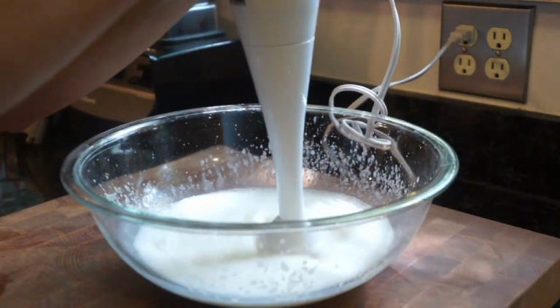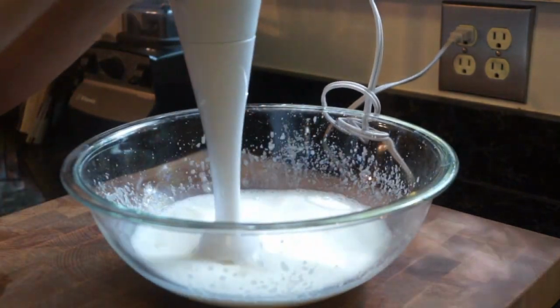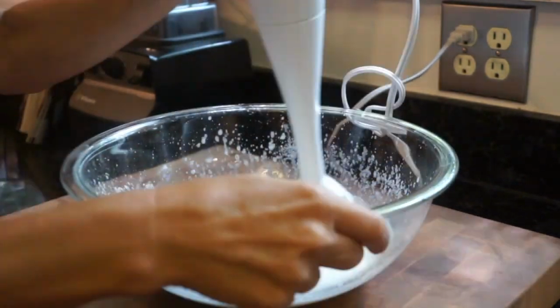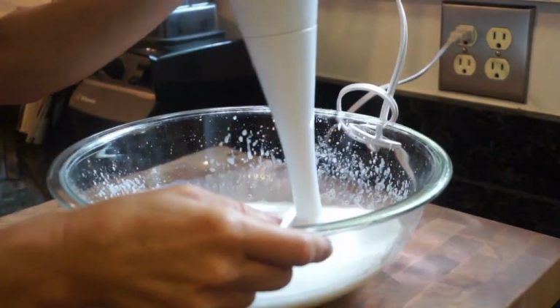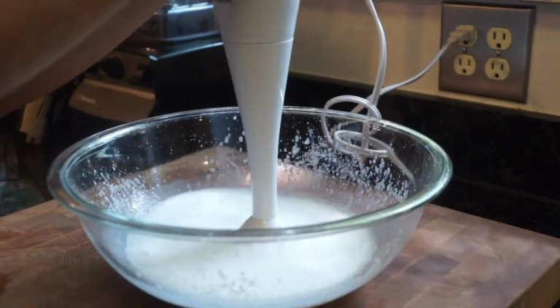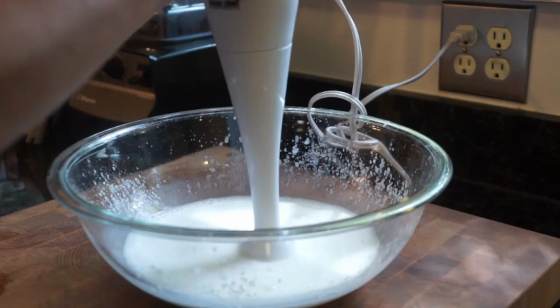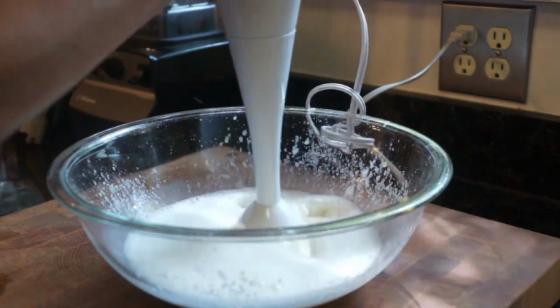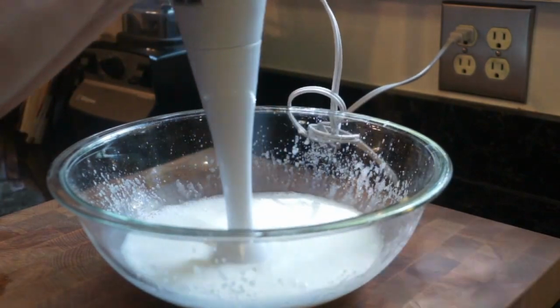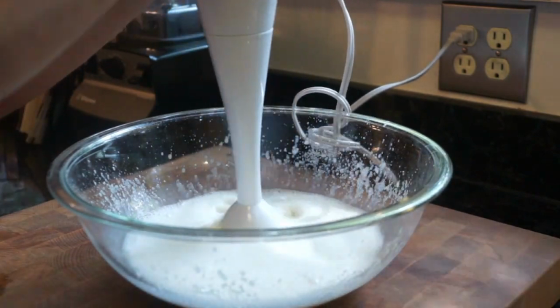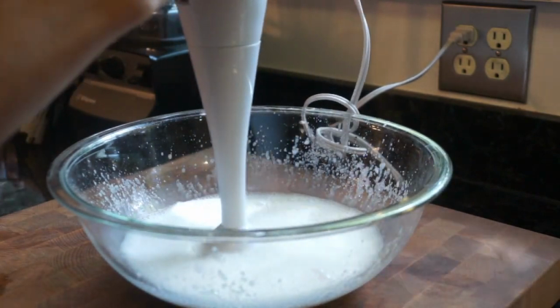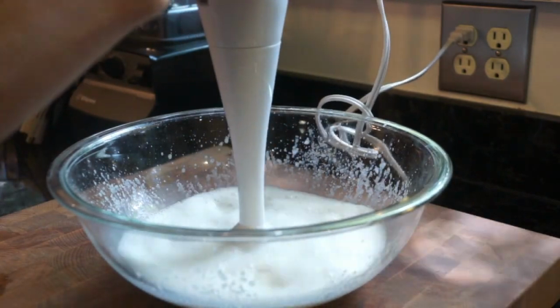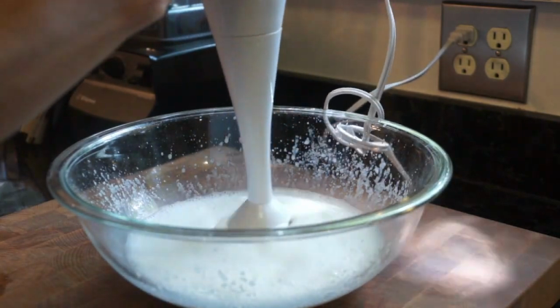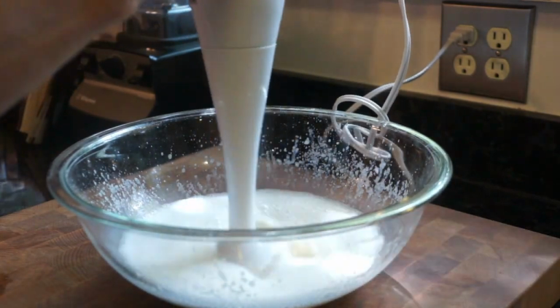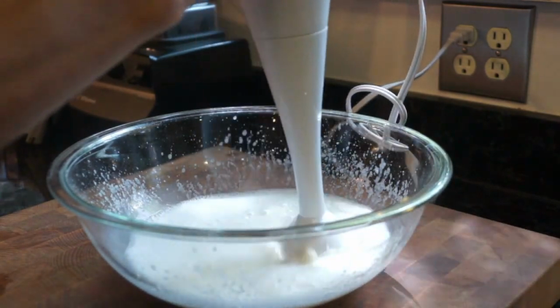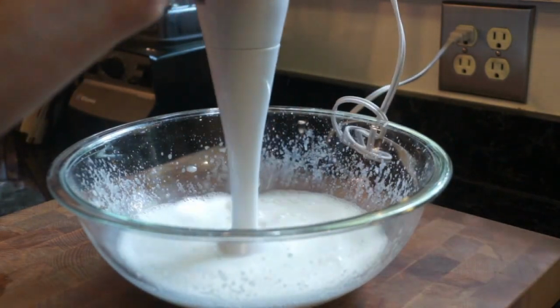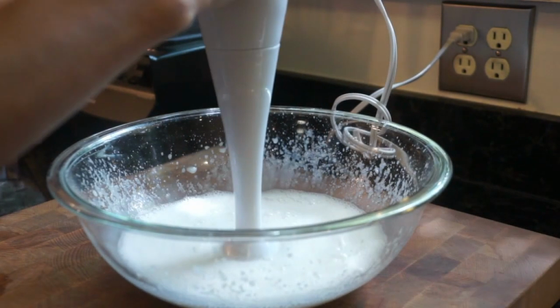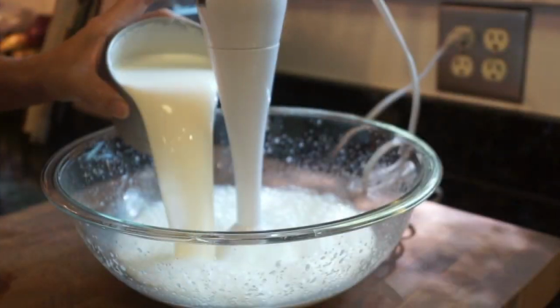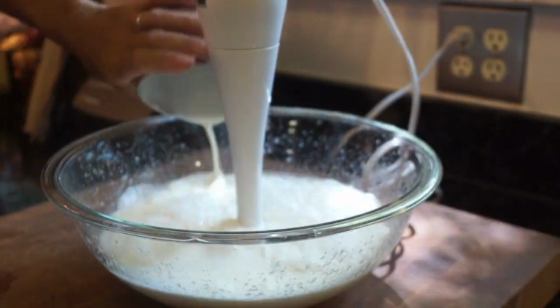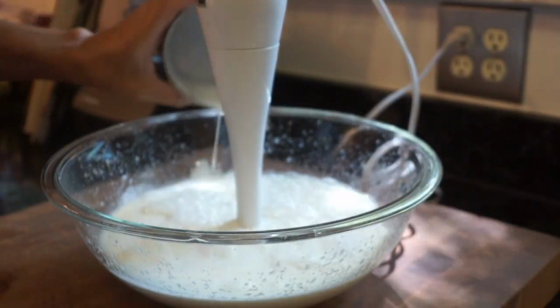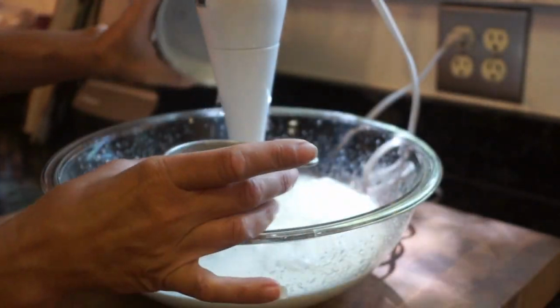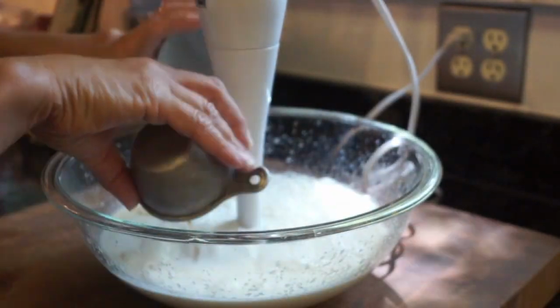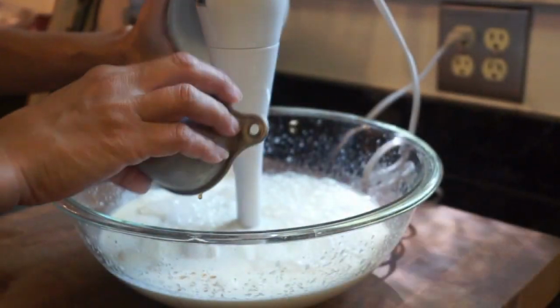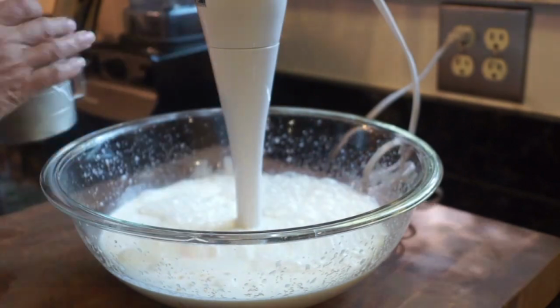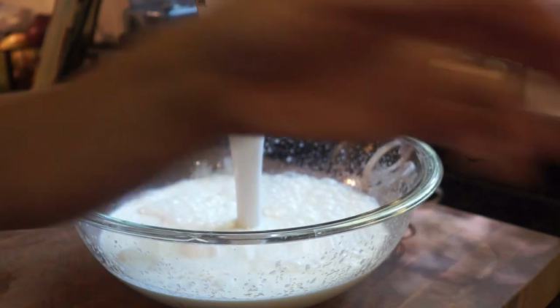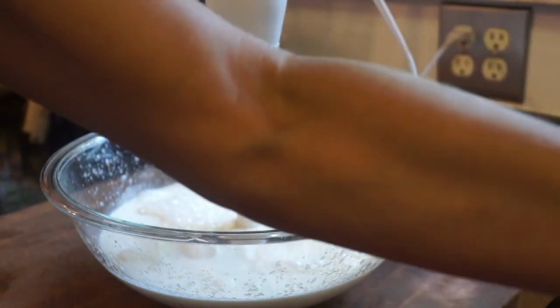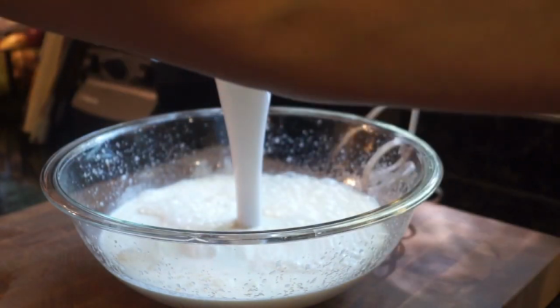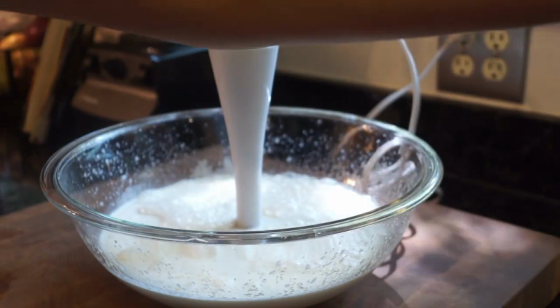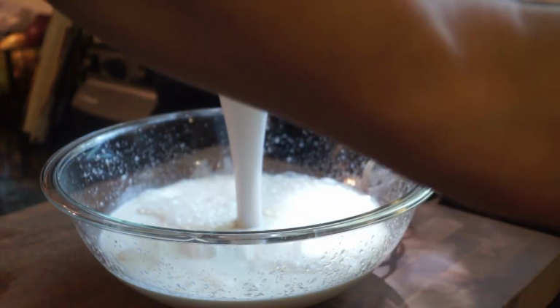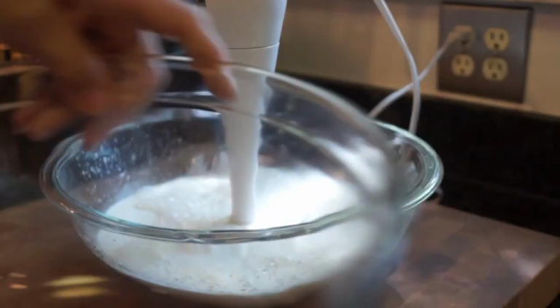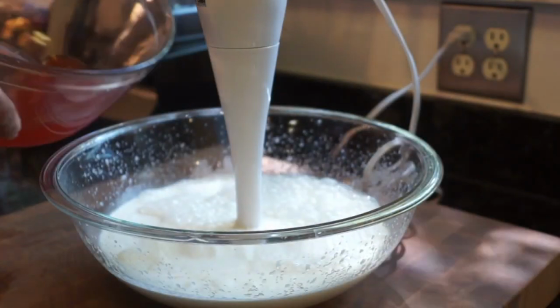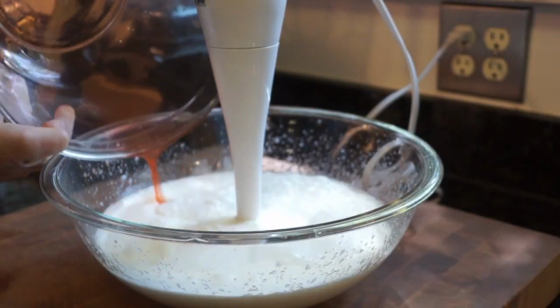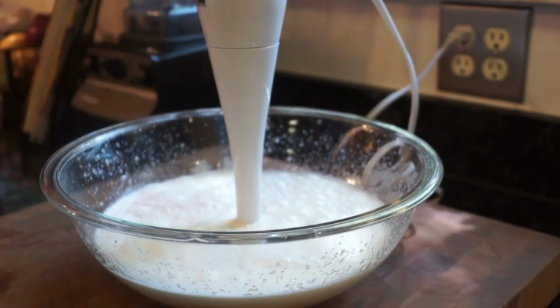over on my blog, which is www.rikescreekfarmhouse.net. You're going to blend this until everything is combined.